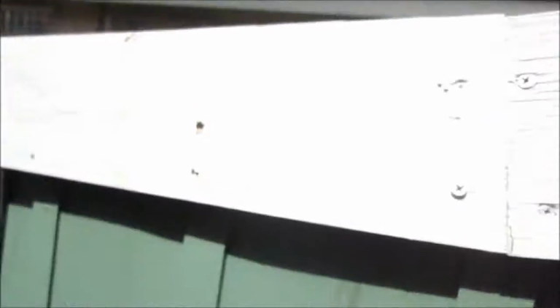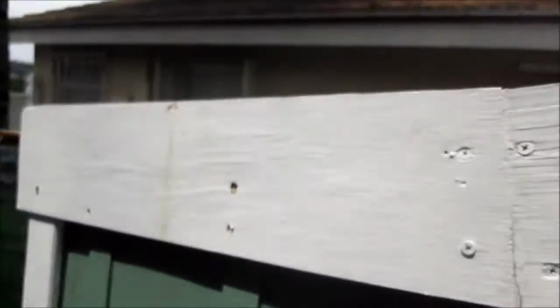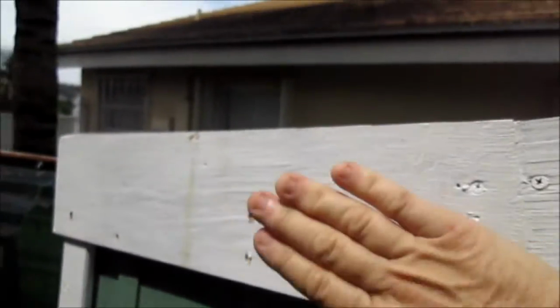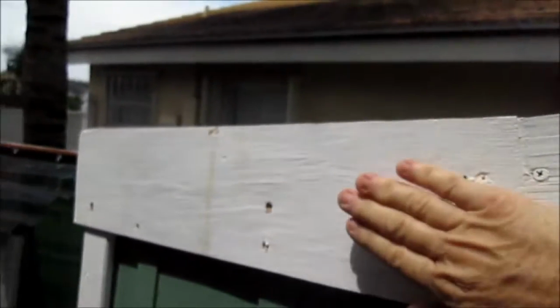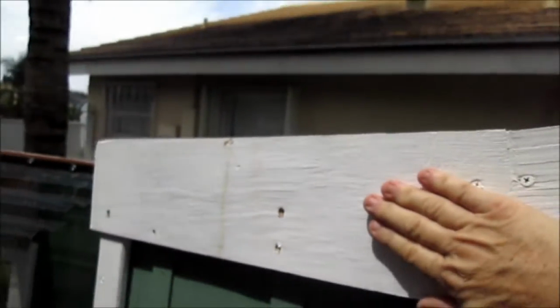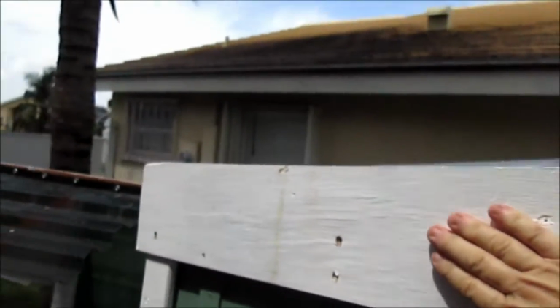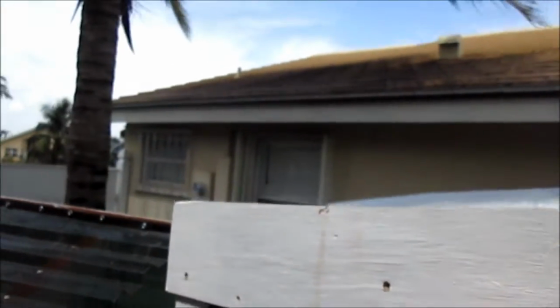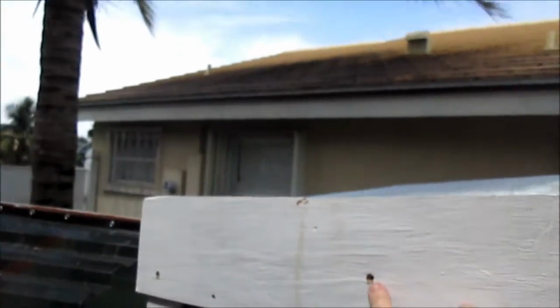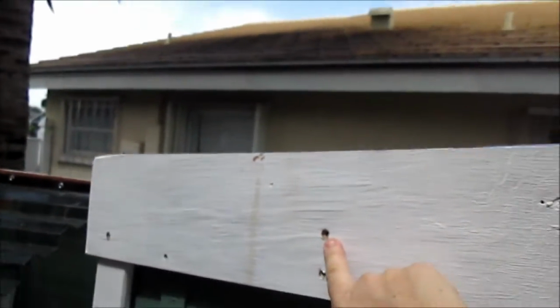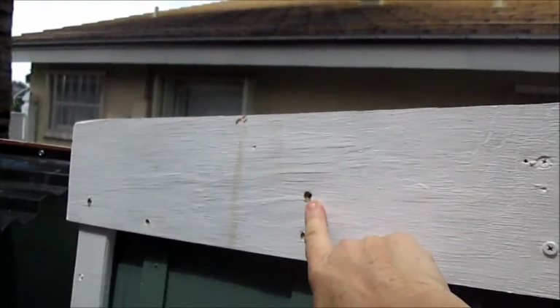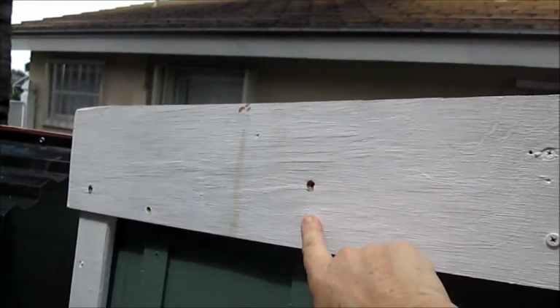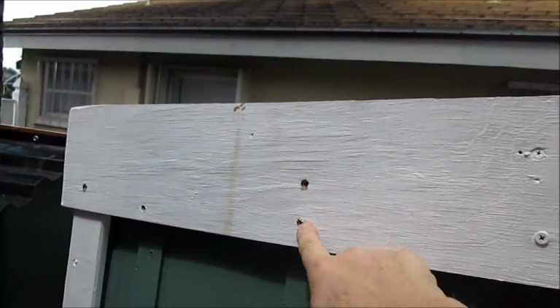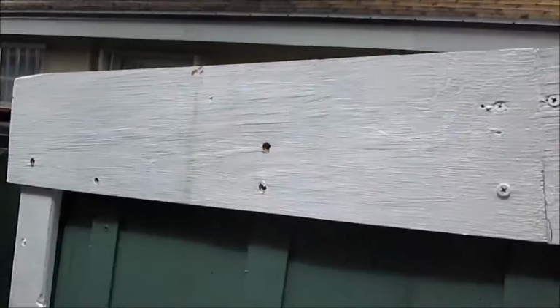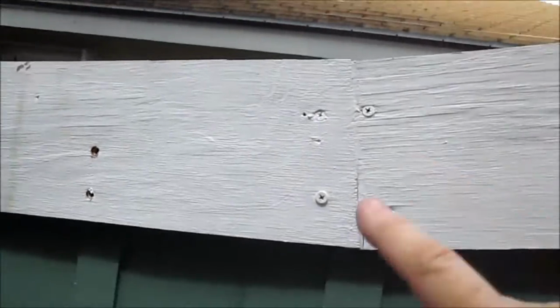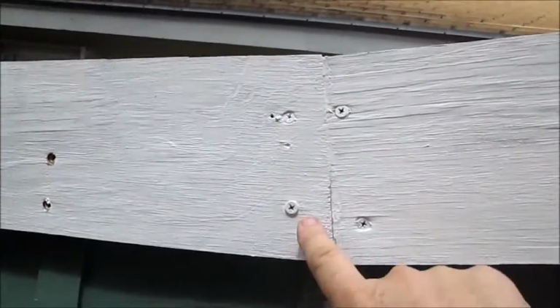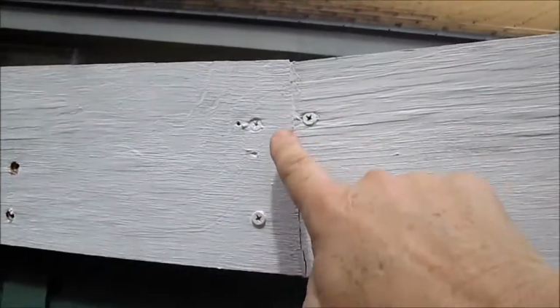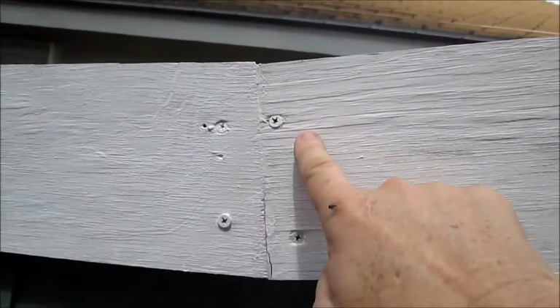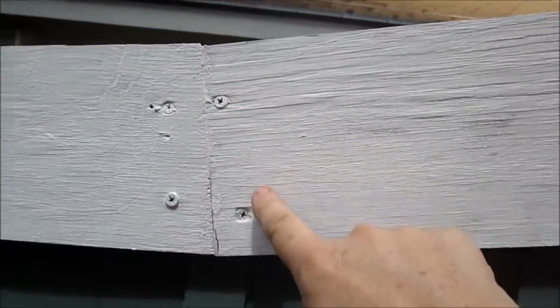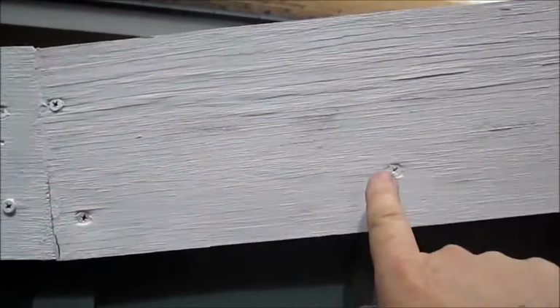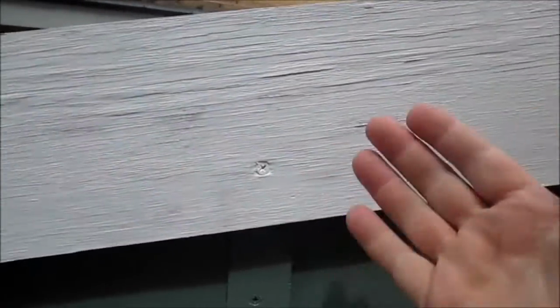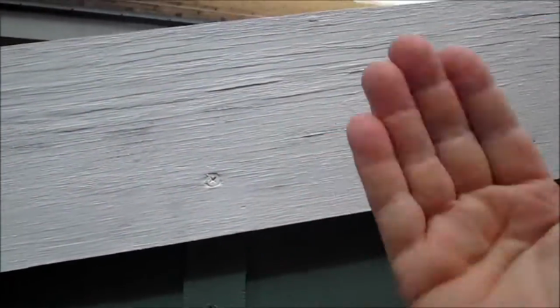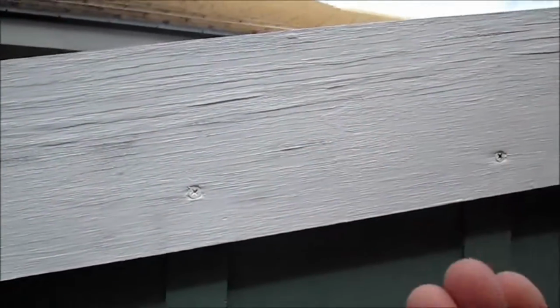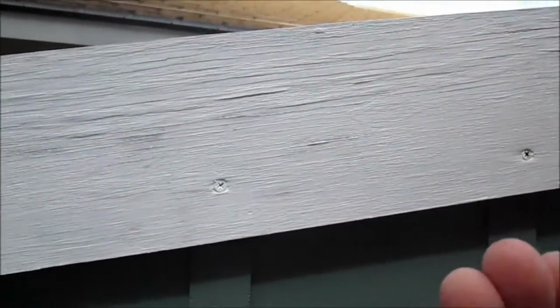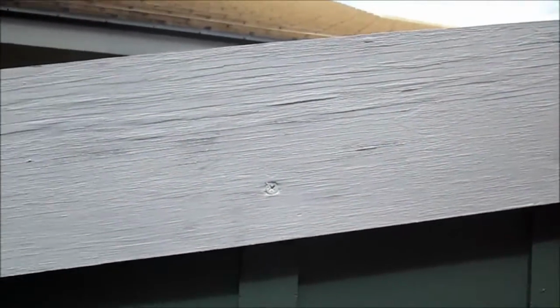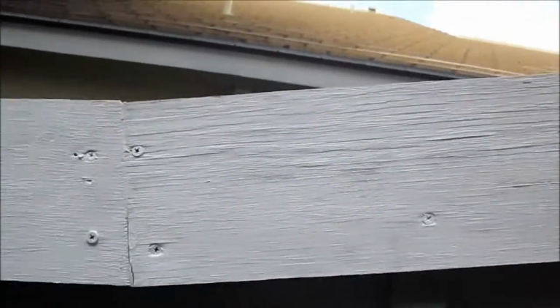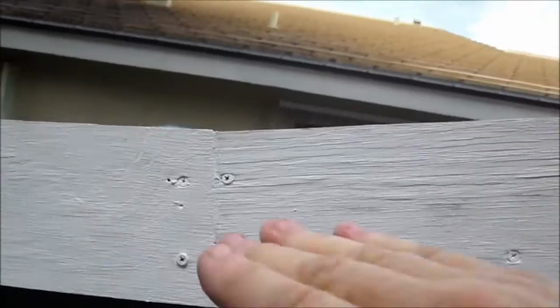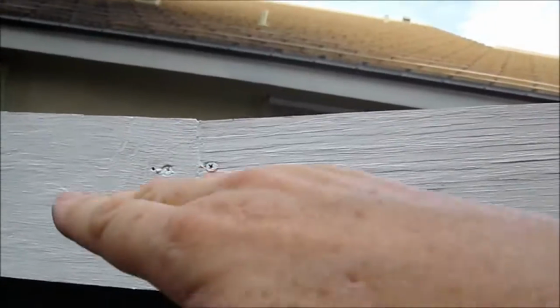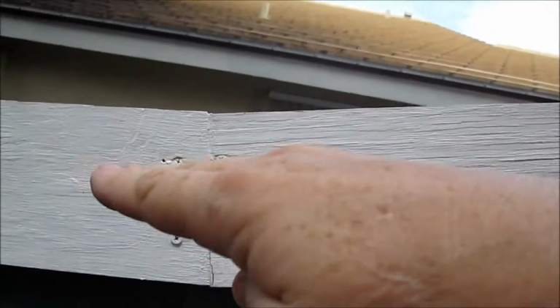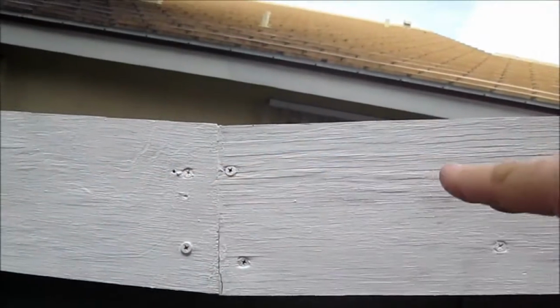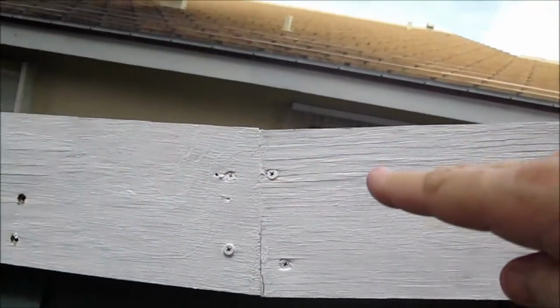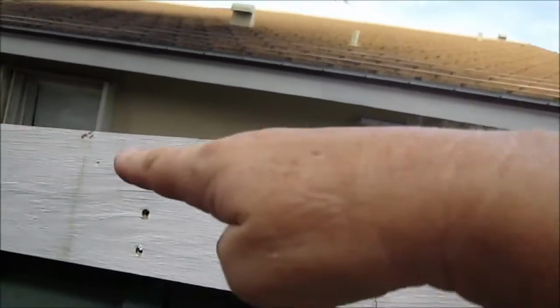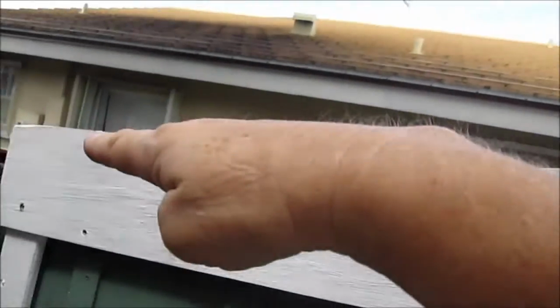On the fascia boards here, I've already removed these two. I've got to remove all of these screws so the fascia board can come off, and then I can slice through the silicone.